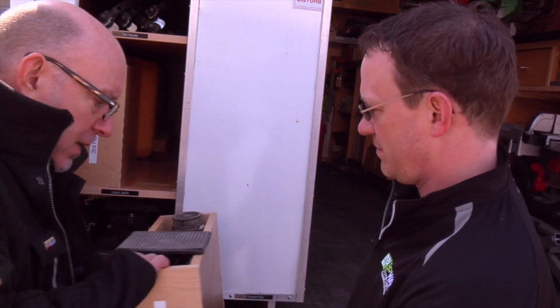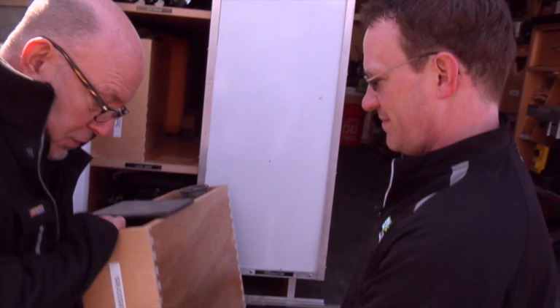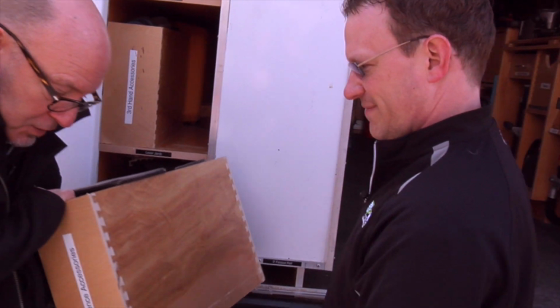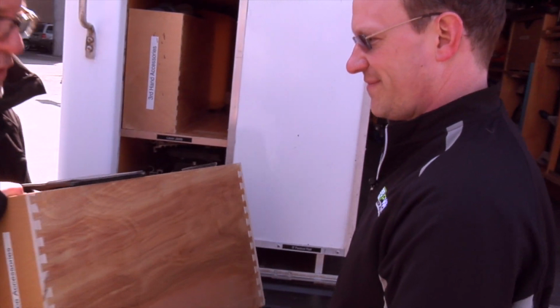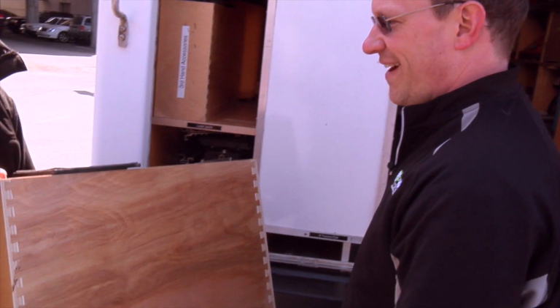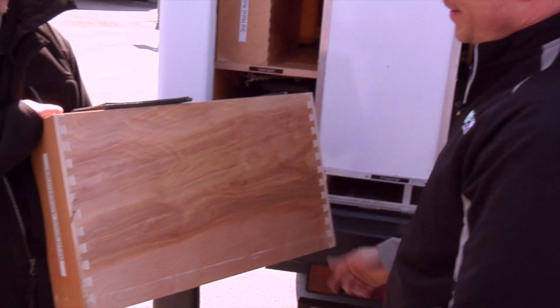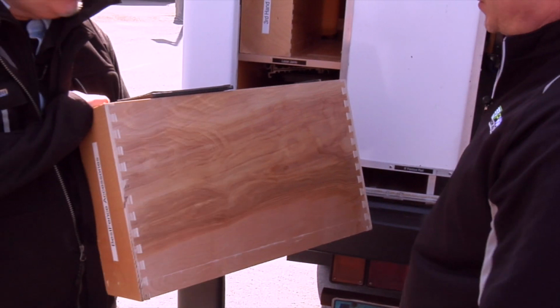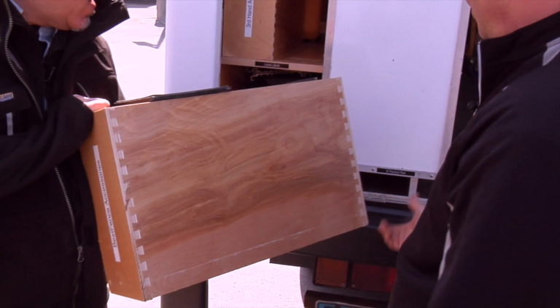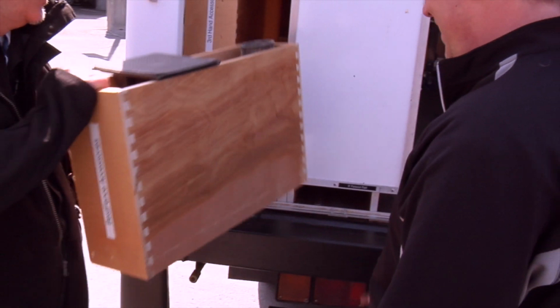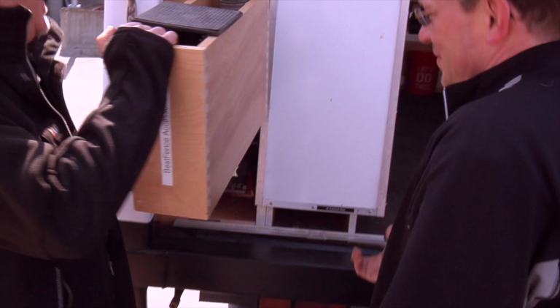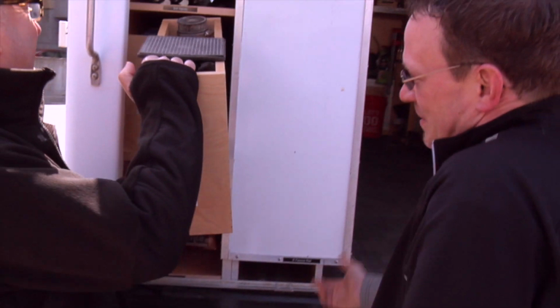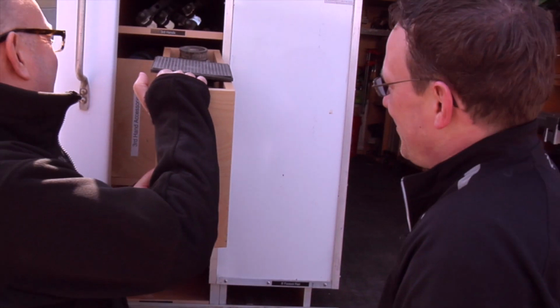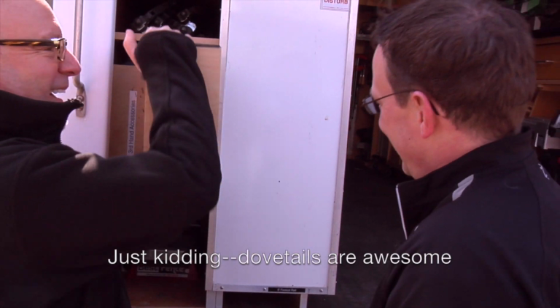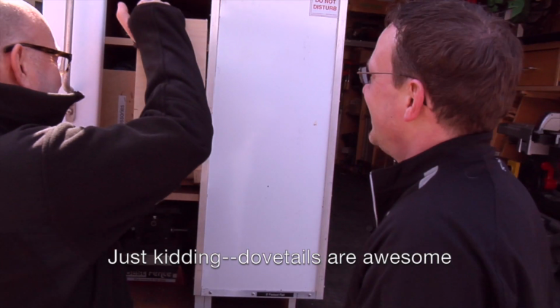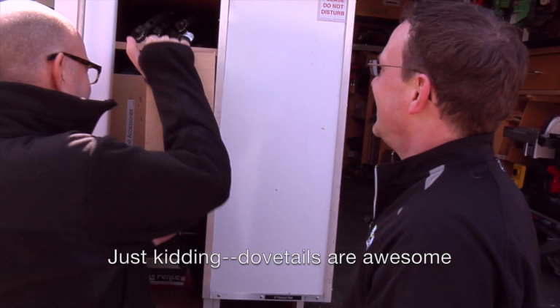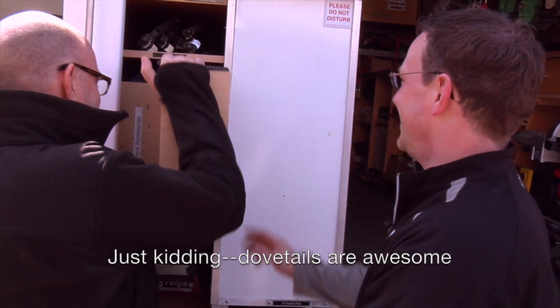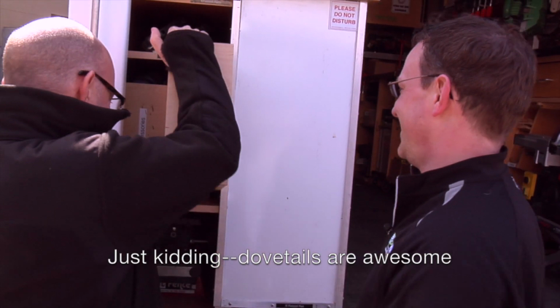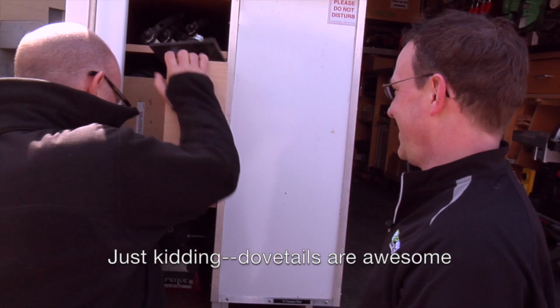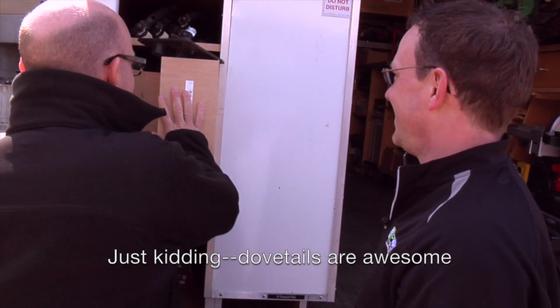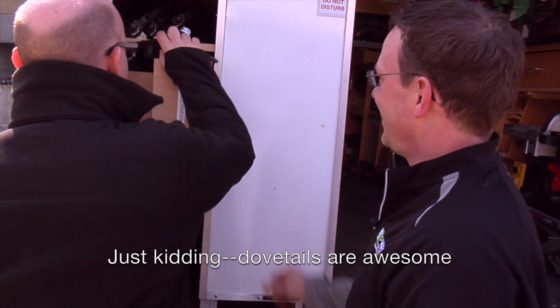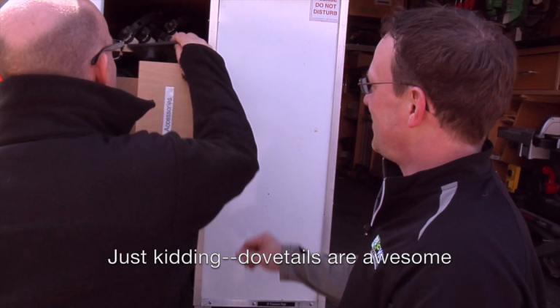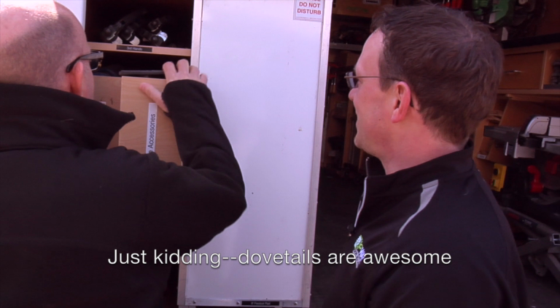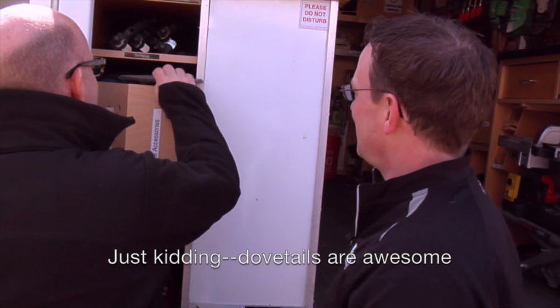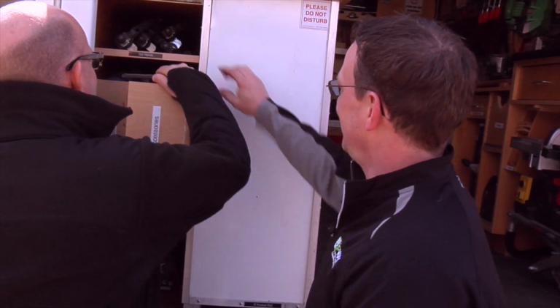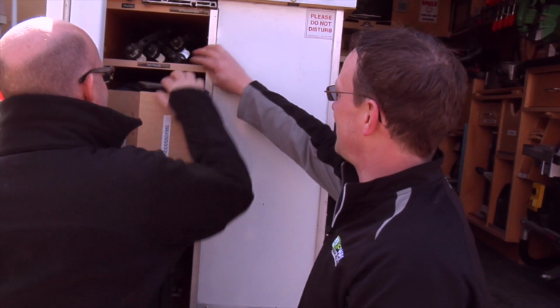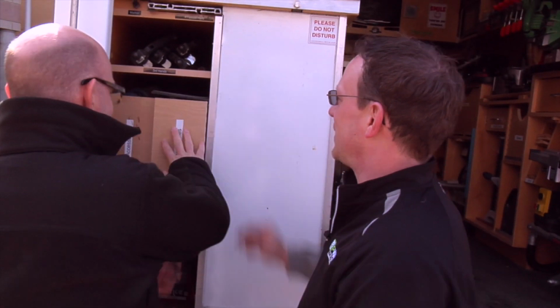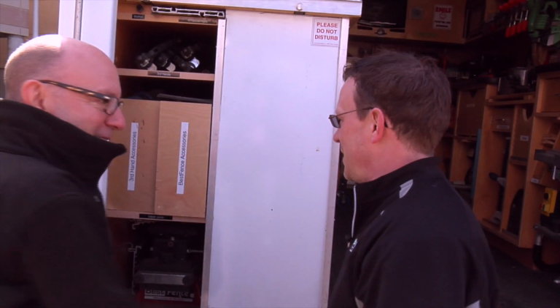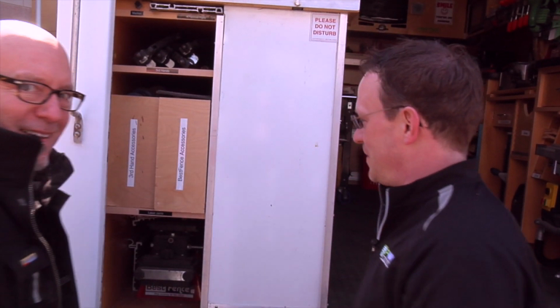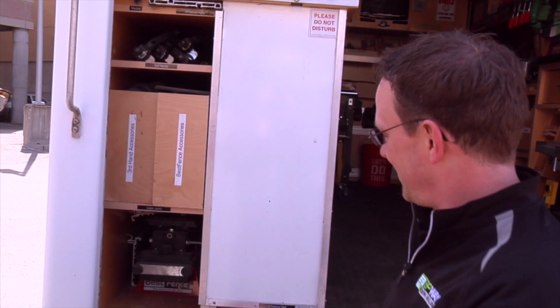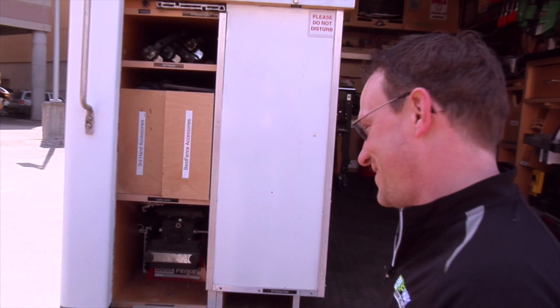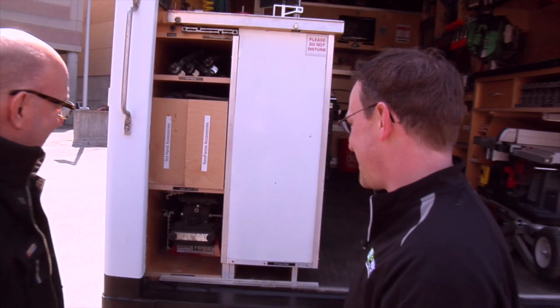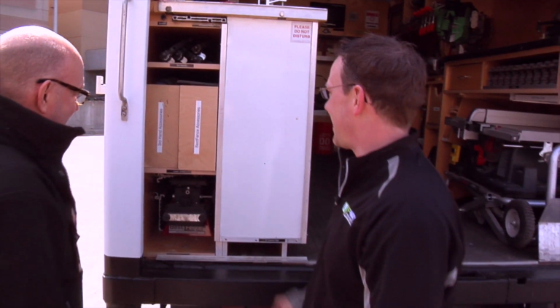I can't believe you just use such a cheesy joint. I know, it's only plywood. A dovetail box — everybody has those, right? Well, you figure things are going to get beat up and moving around, it's got to stay together.